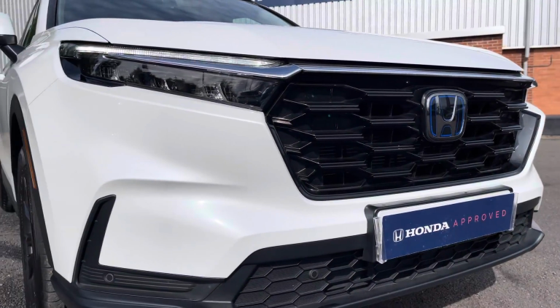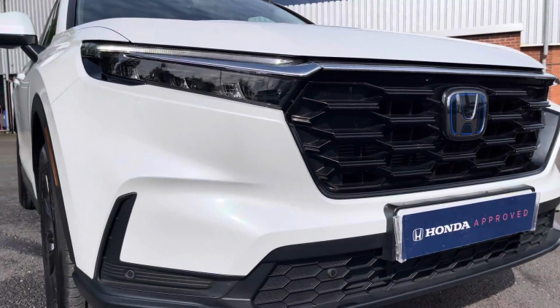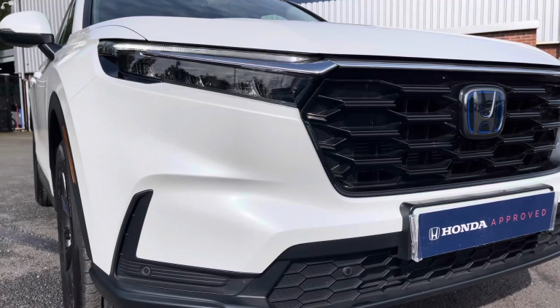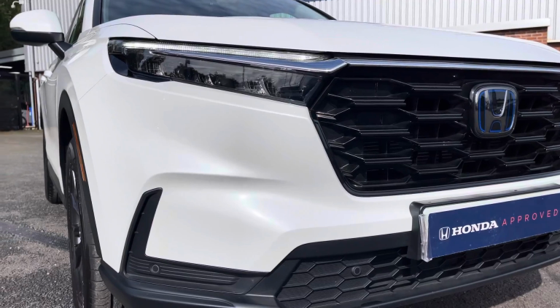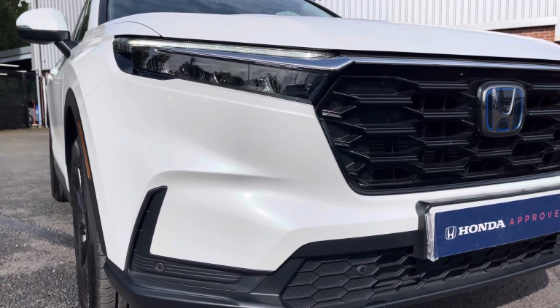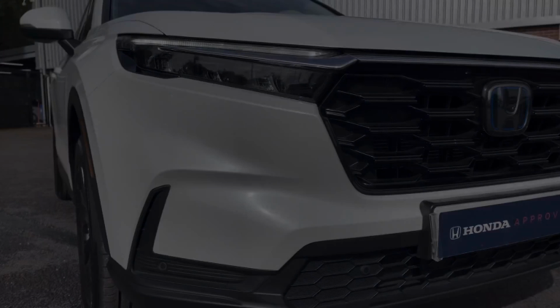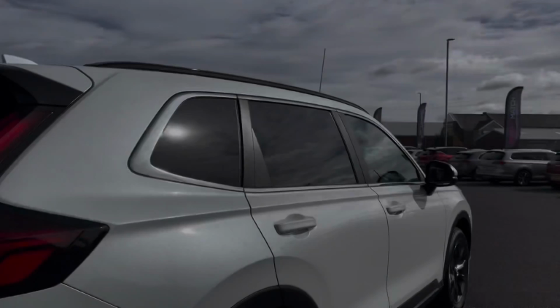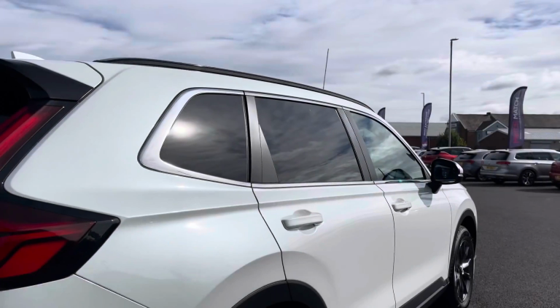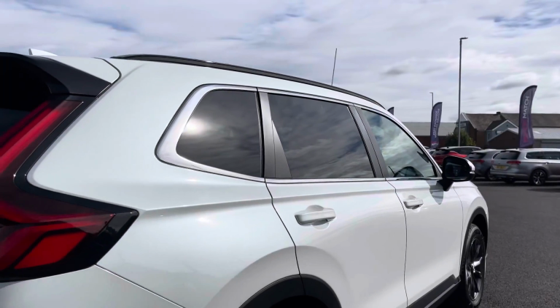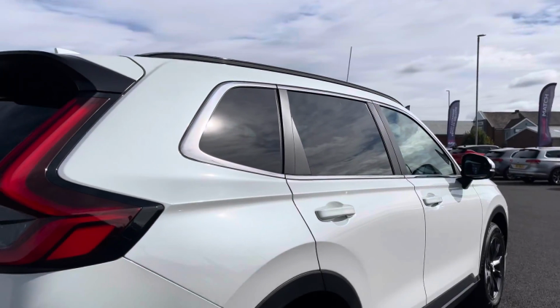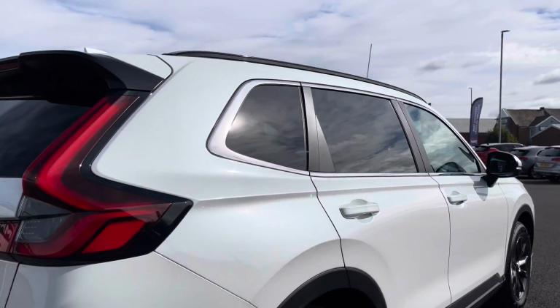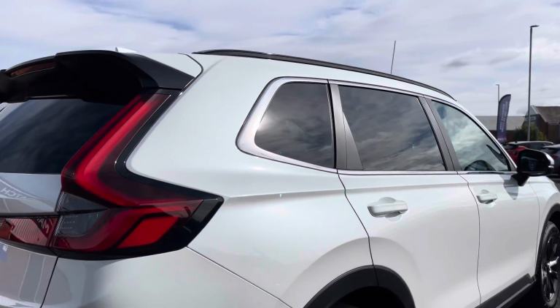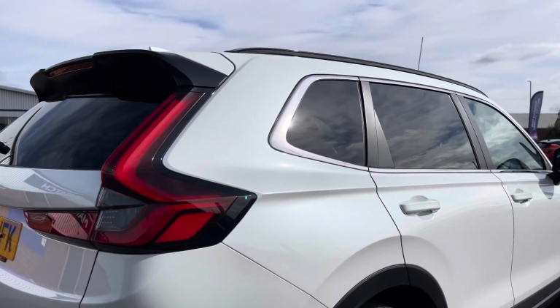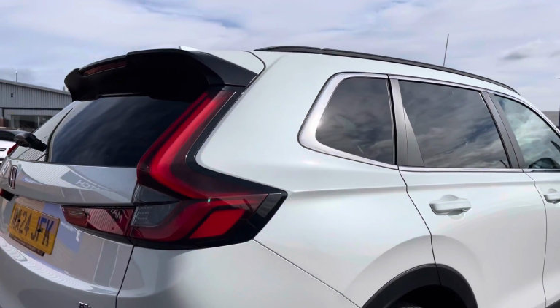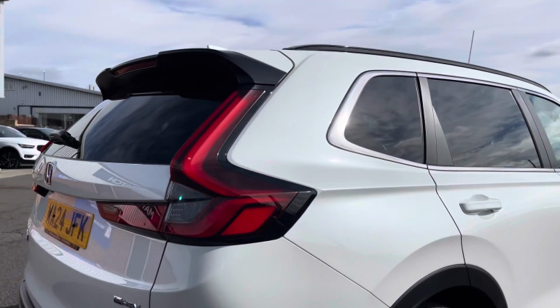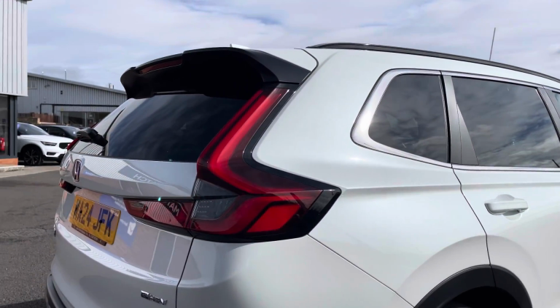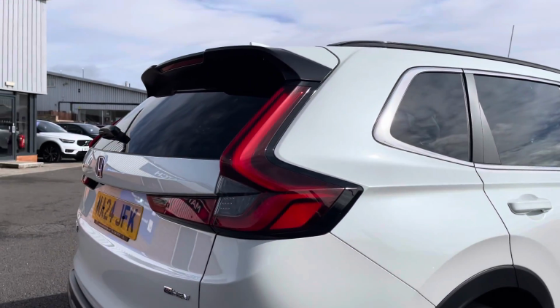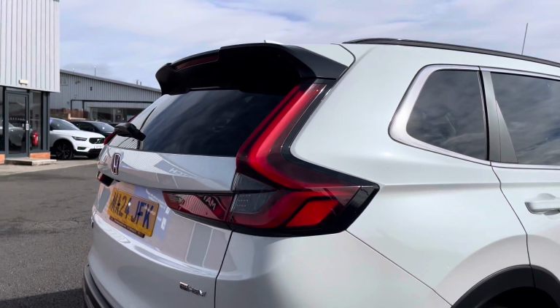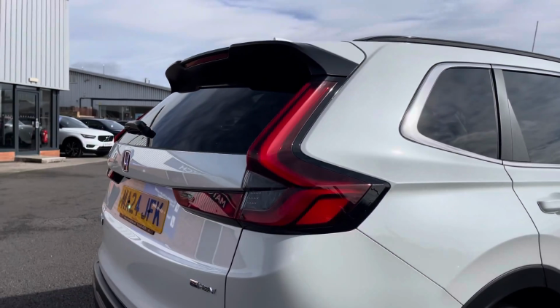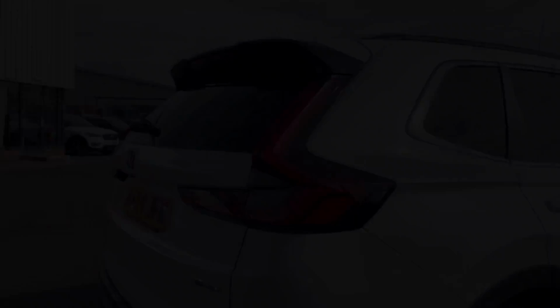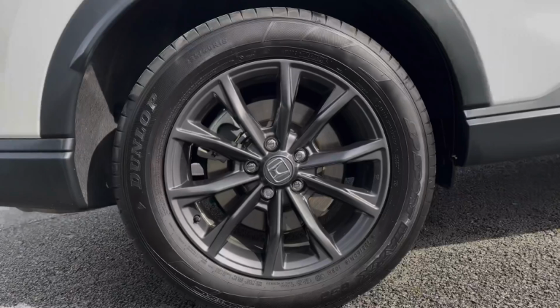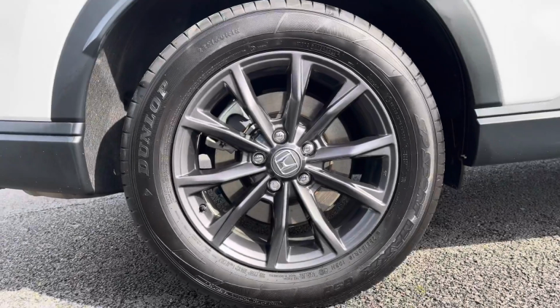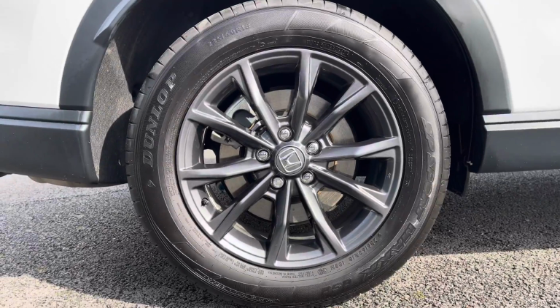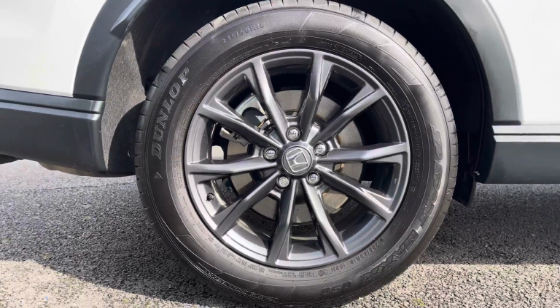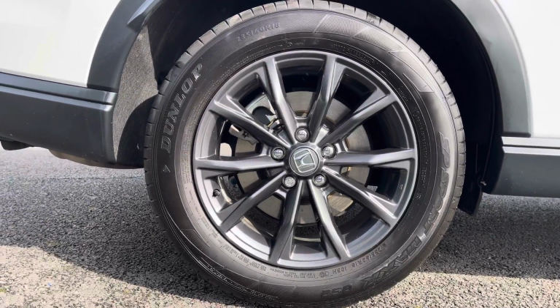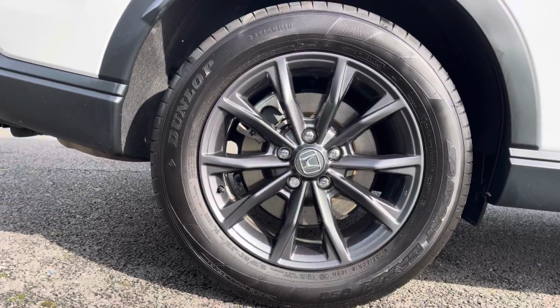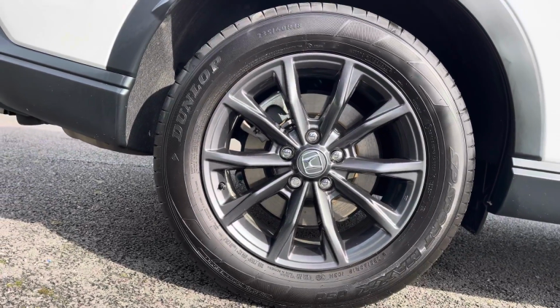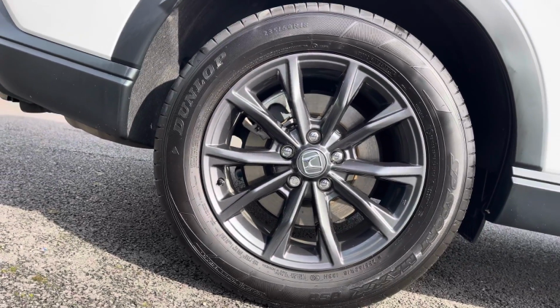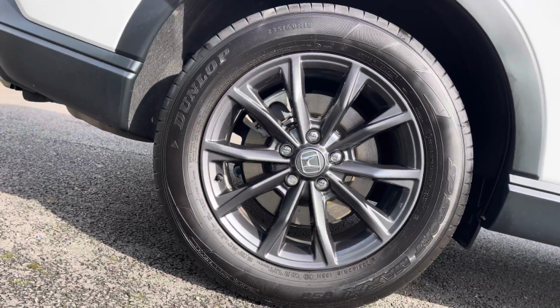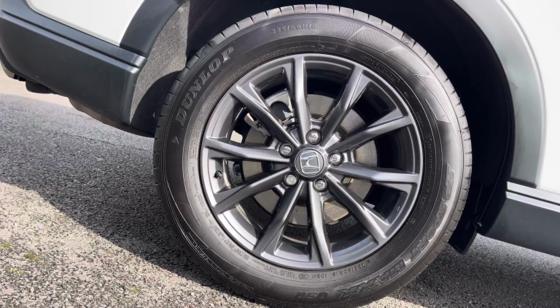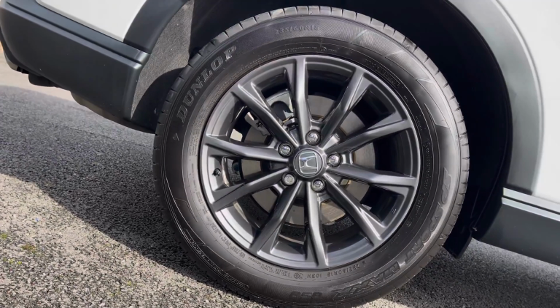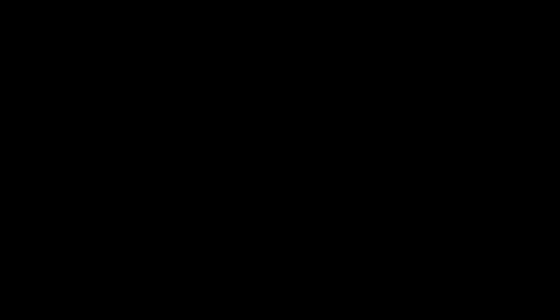With a full suite of LED headlights, daytime running lights and LED rear lights providing great visibility on the road. And your black finish alloys adding a nice level of contrast.